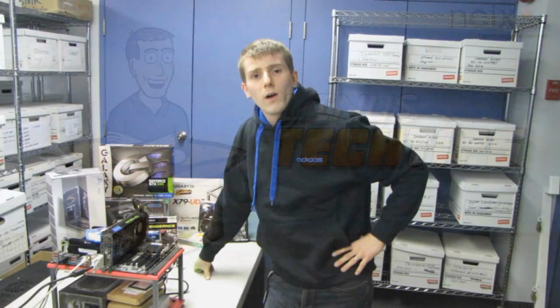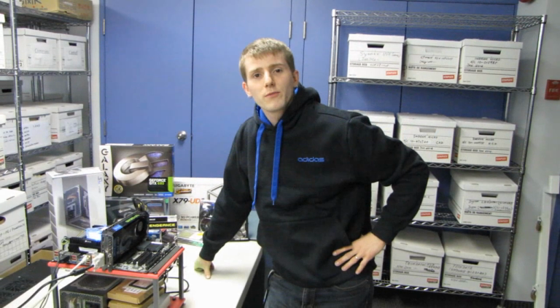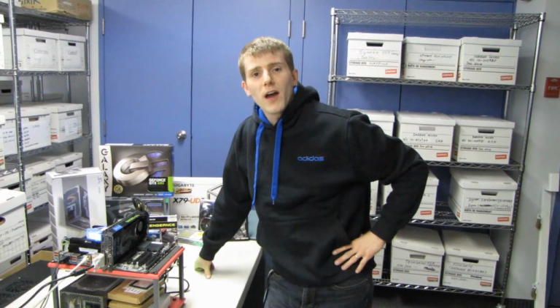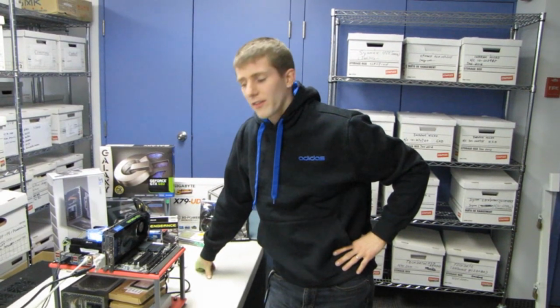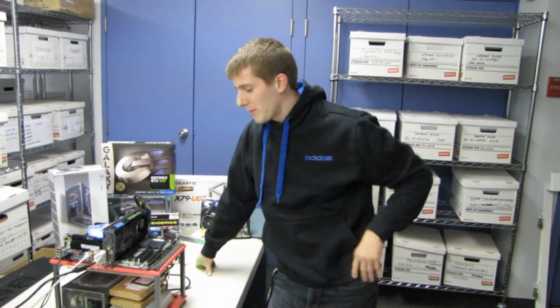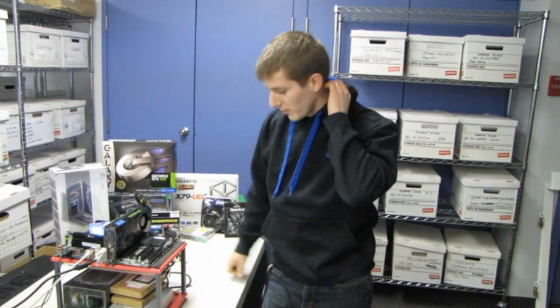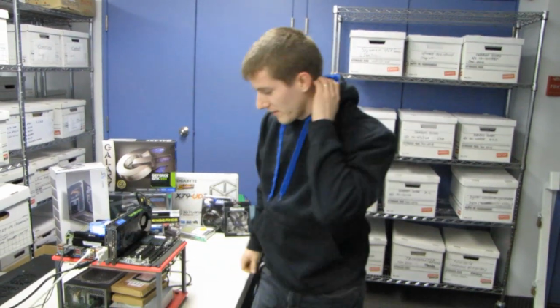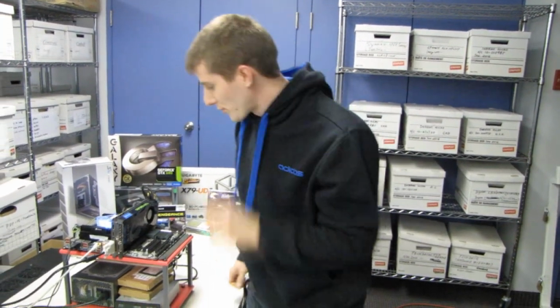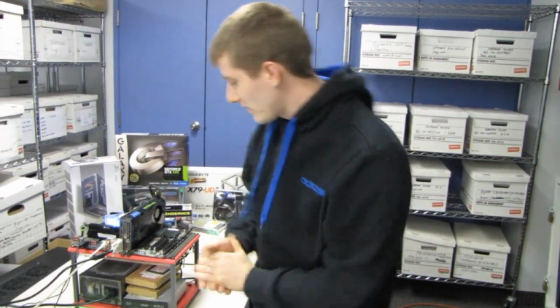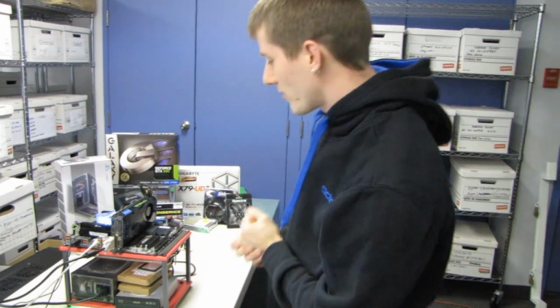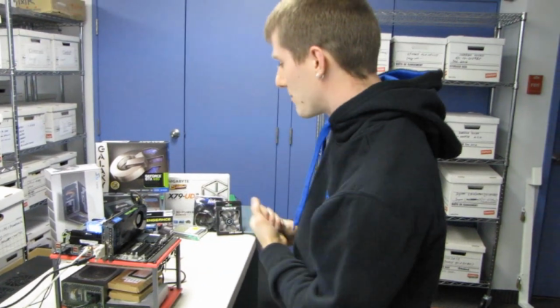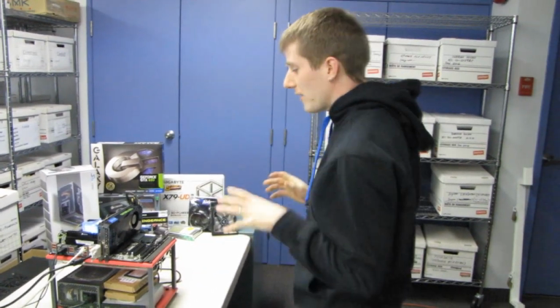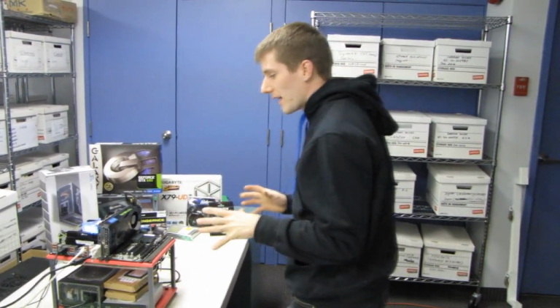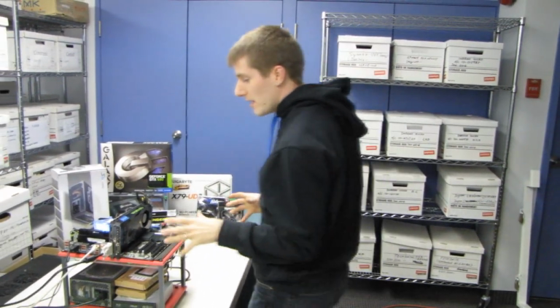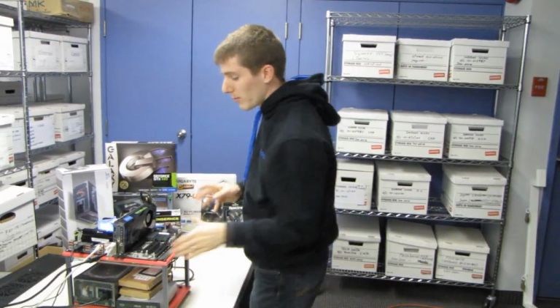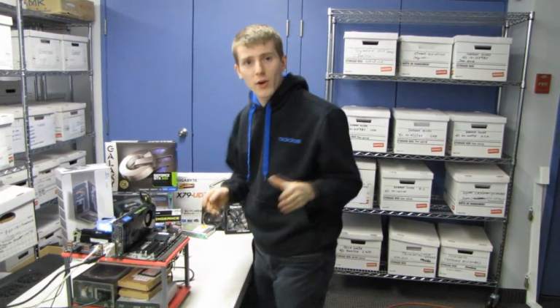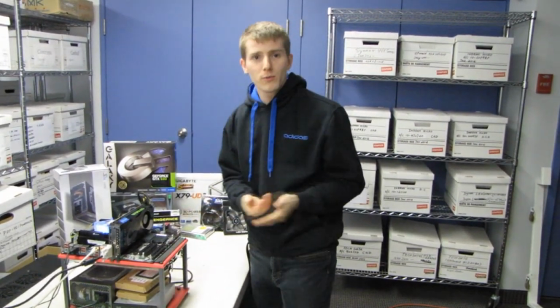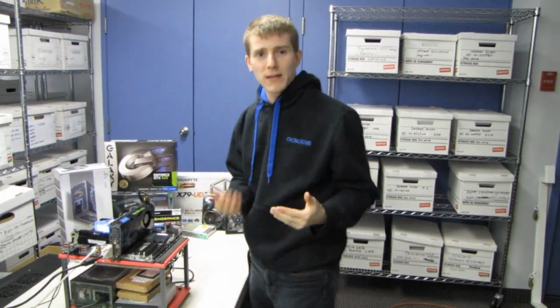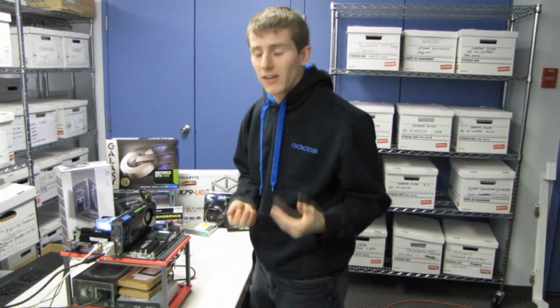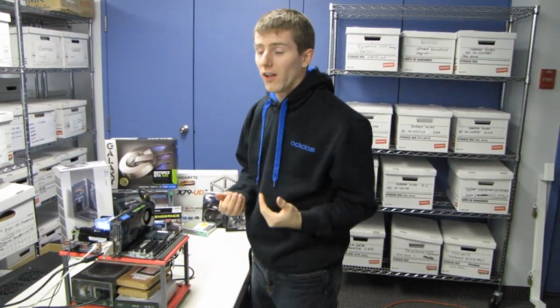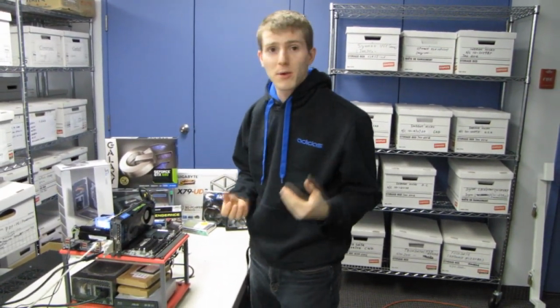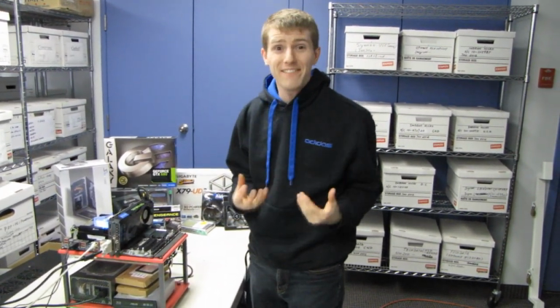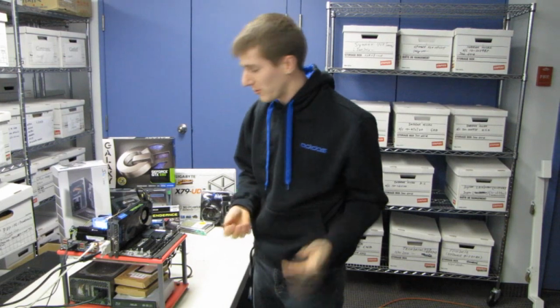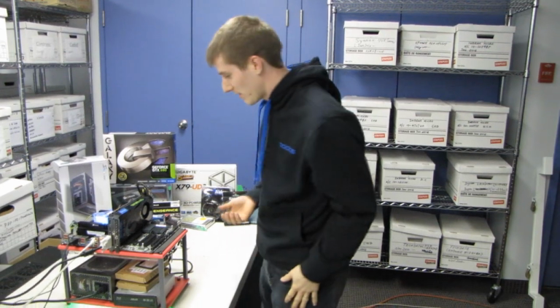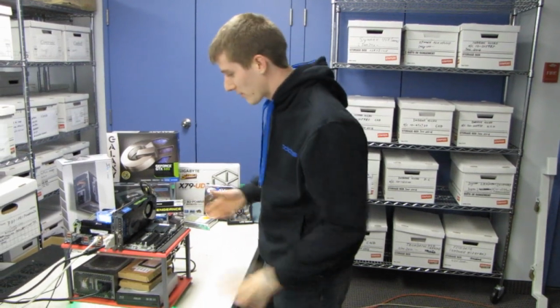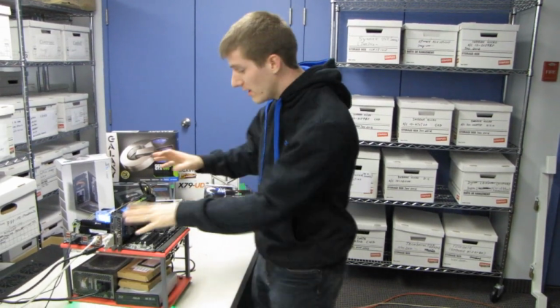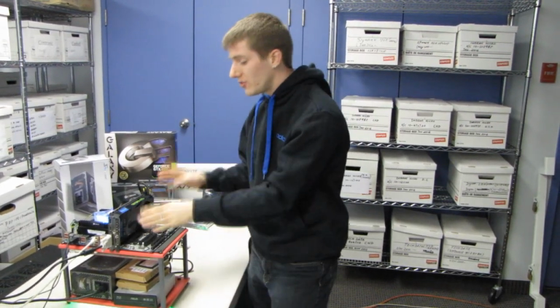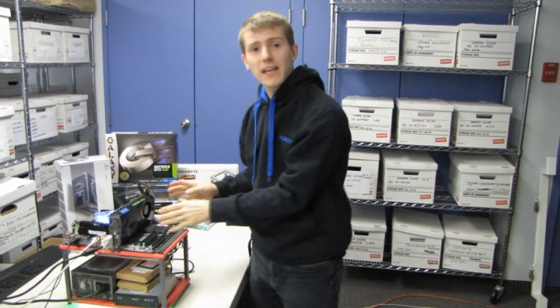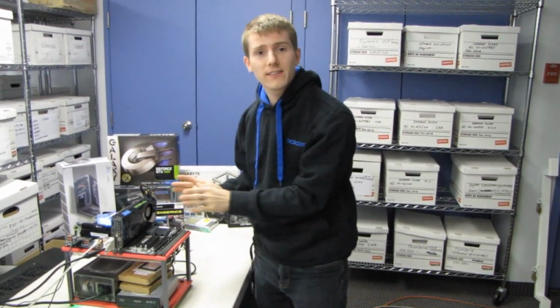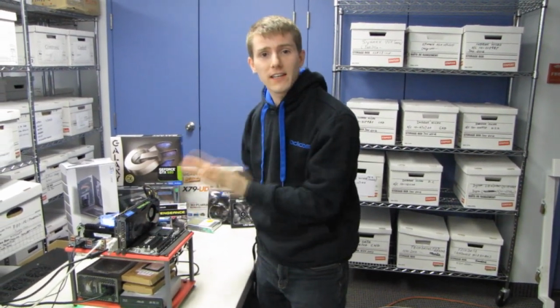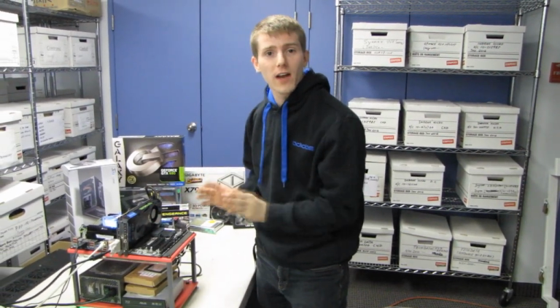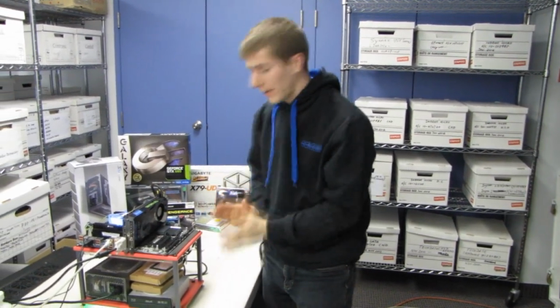Welcome to another episode in the Crazy Russian Lab. As you guys probably know if you watch my channel, I've had about 10 videos about it in the last little while — the GTX 680 is finally here.